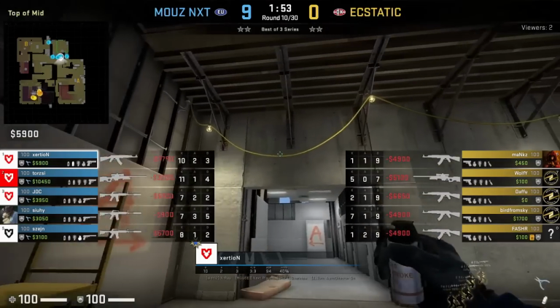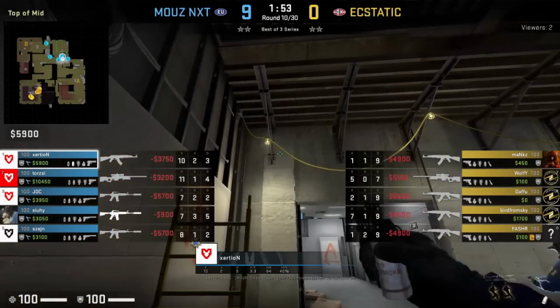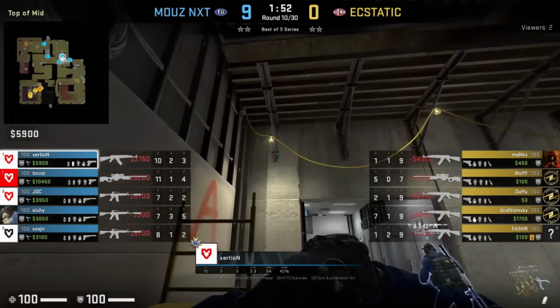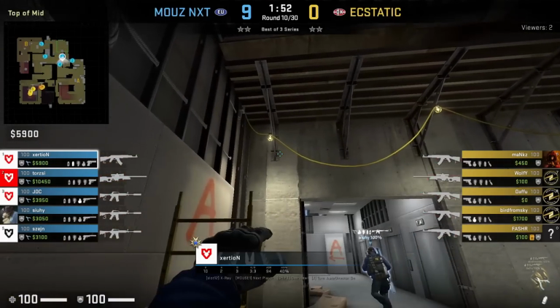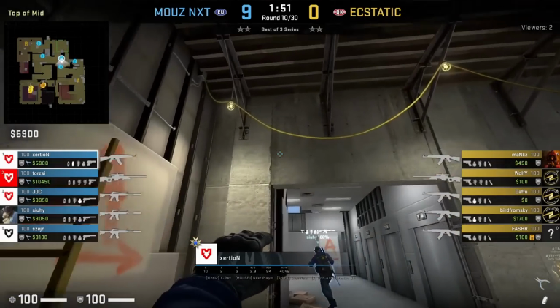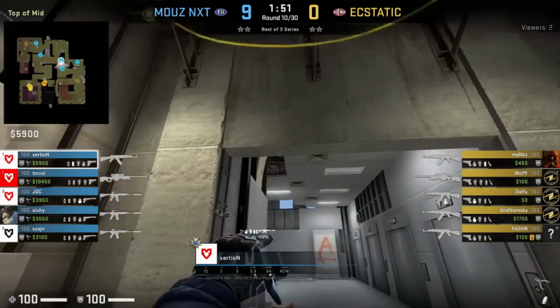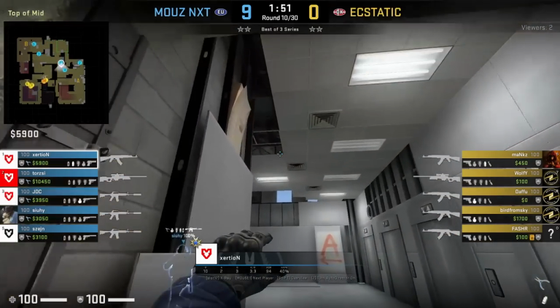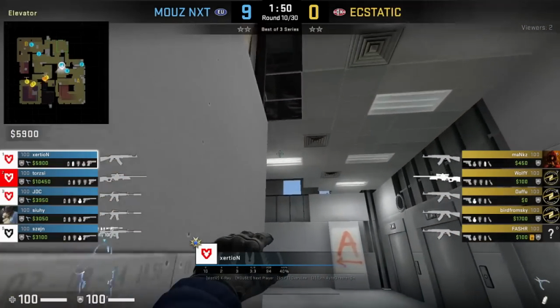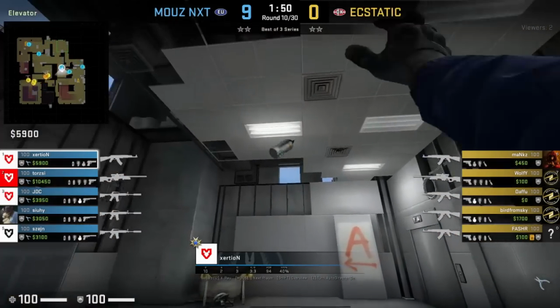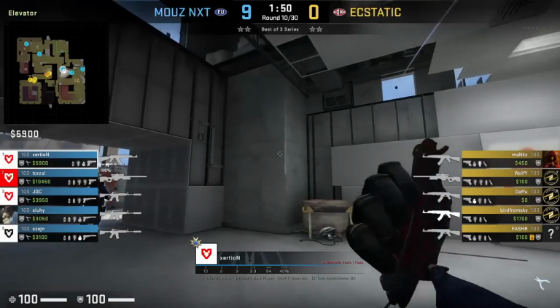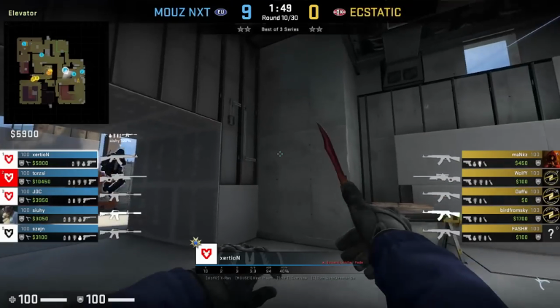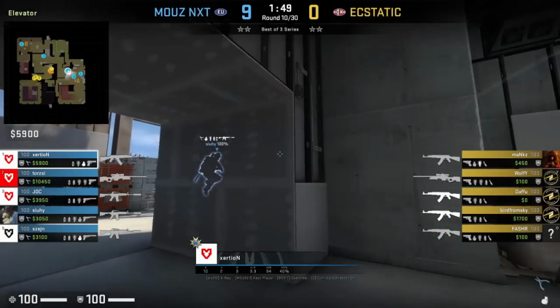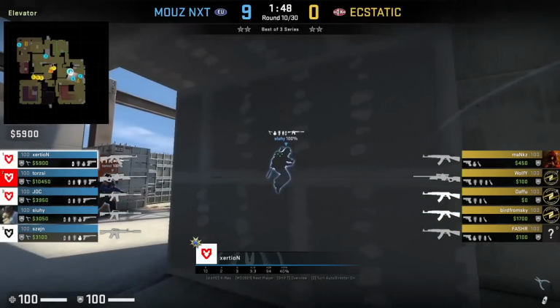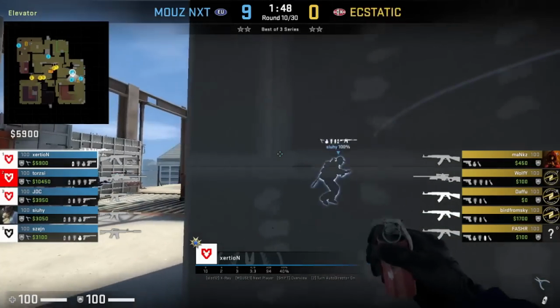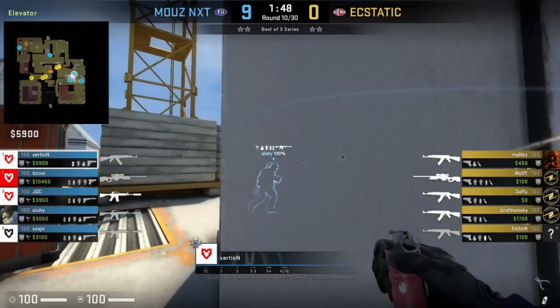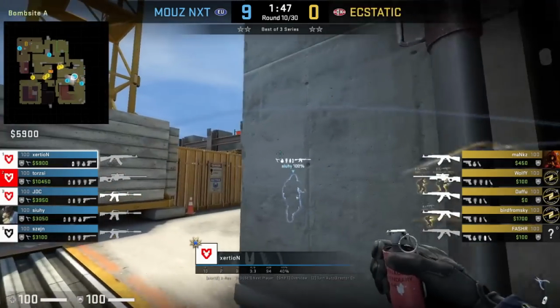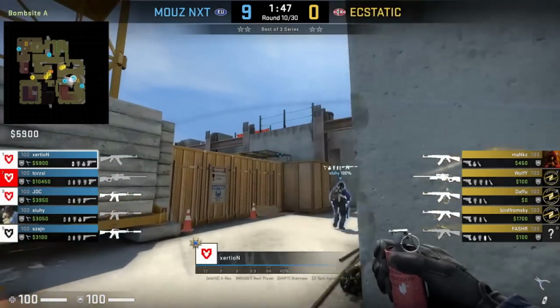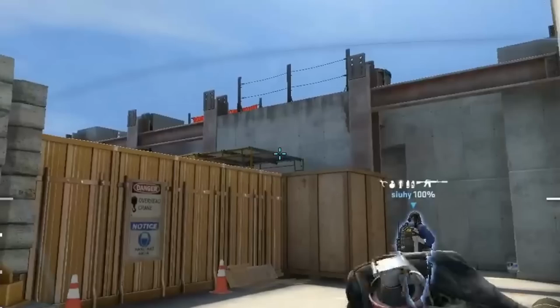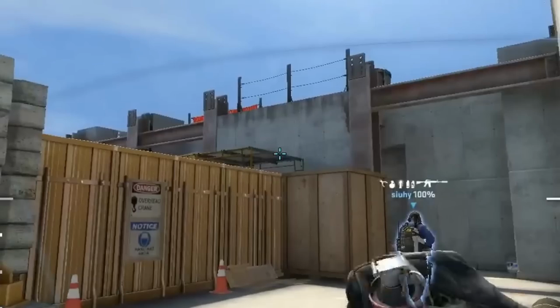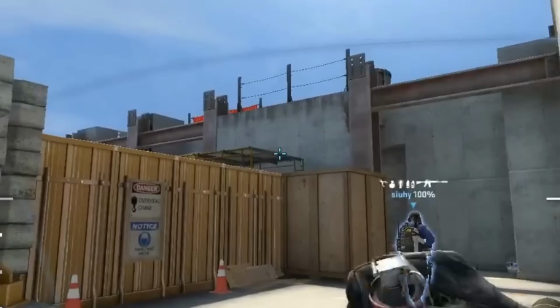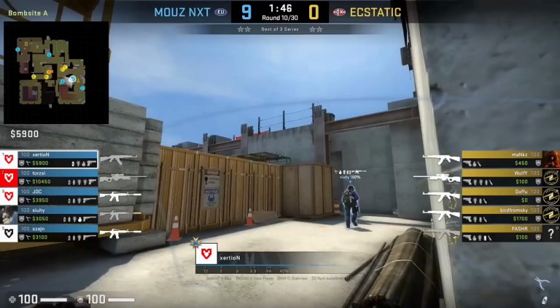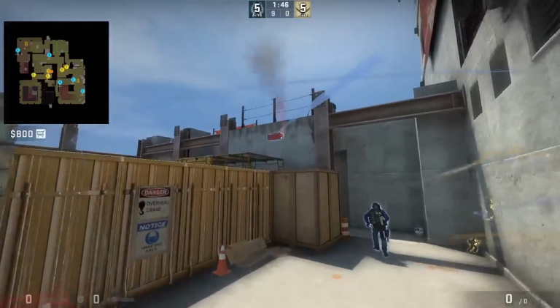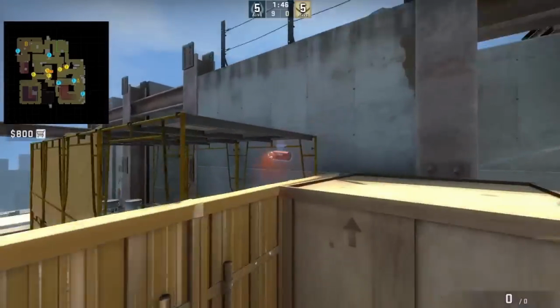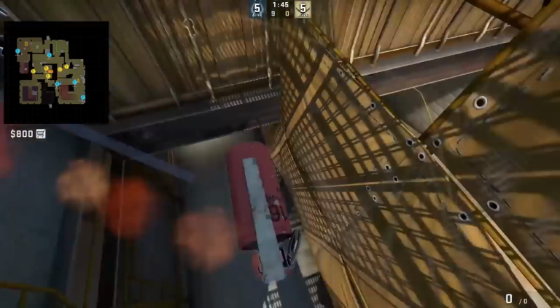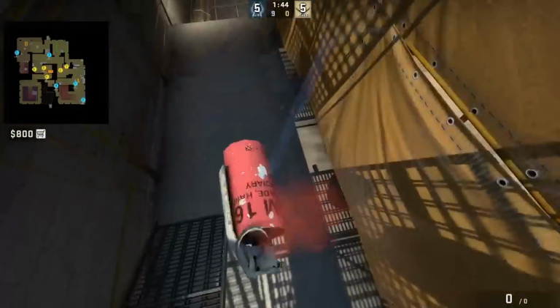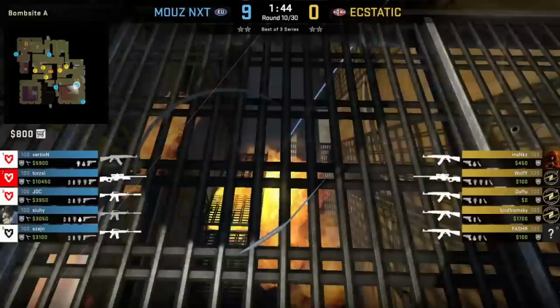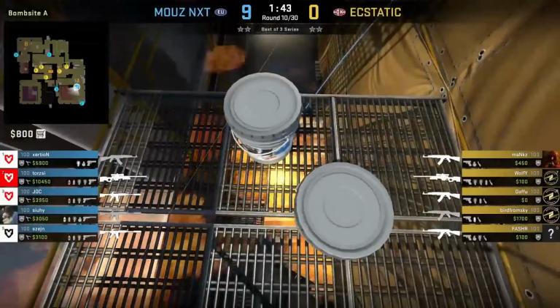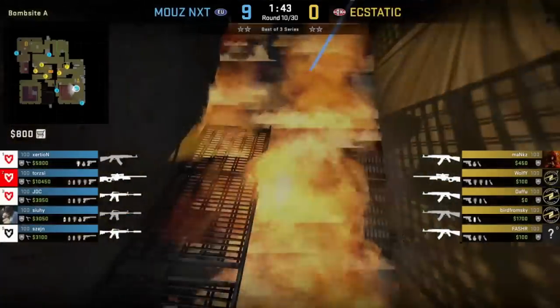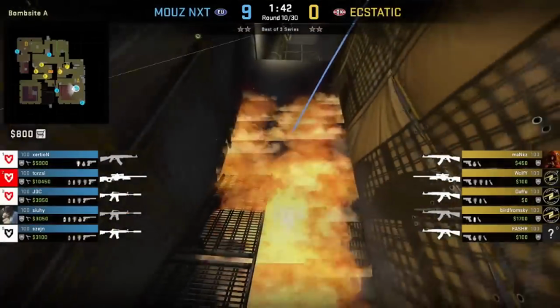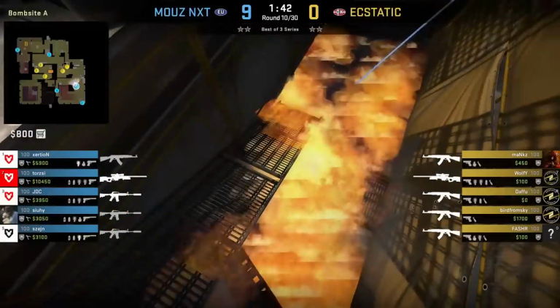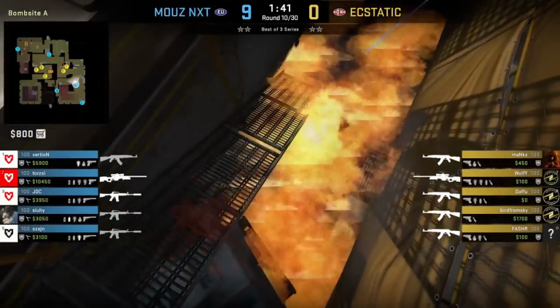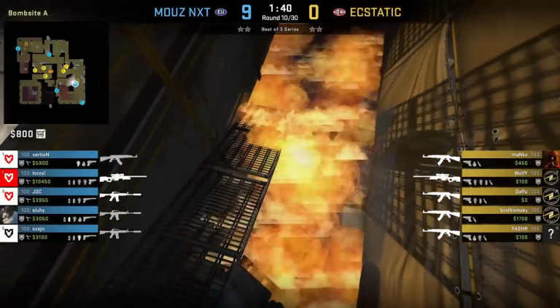Exertion smokes ramp at the start of the round, but the nade I want to show you is this molly for mid yellow. He stands next to this wall, aims here, then left click throw. This molly will delay any T's wanting to push up yellow fast or punish them for pushing through.